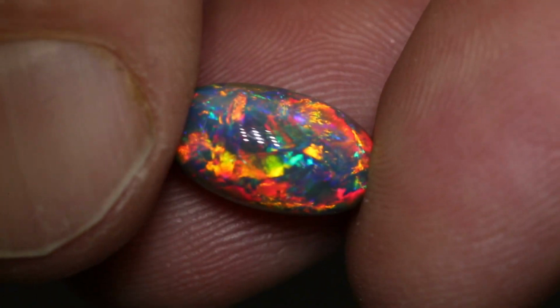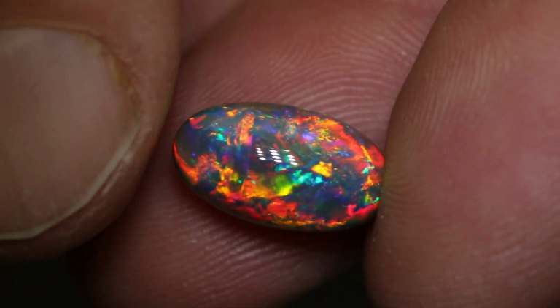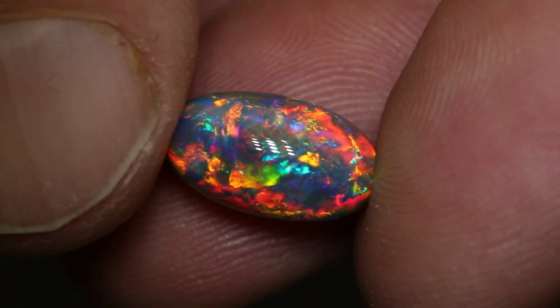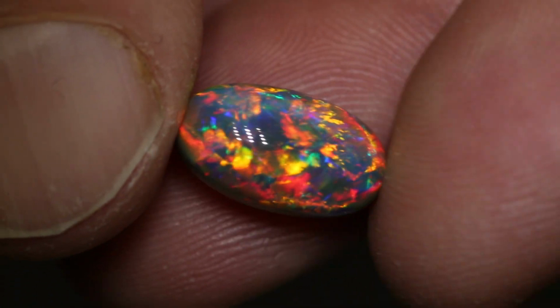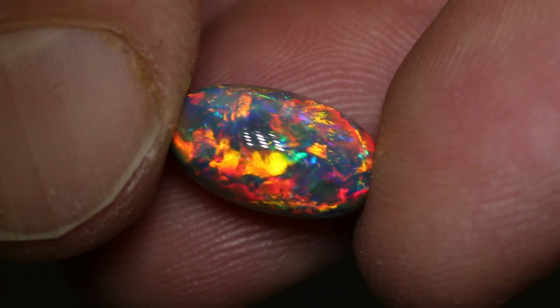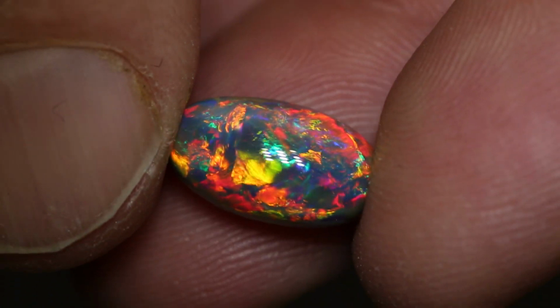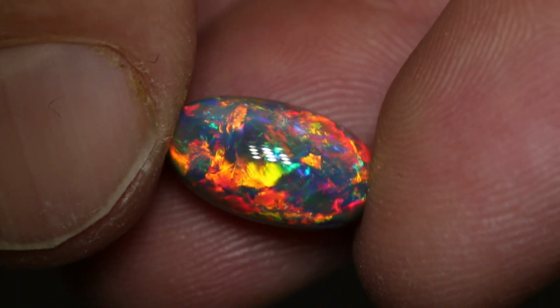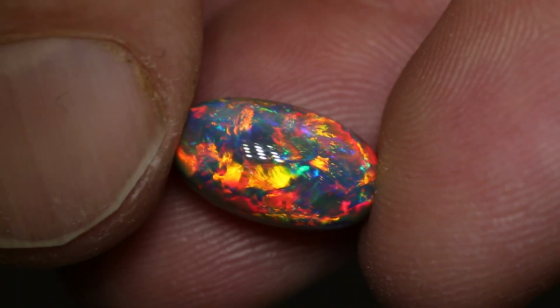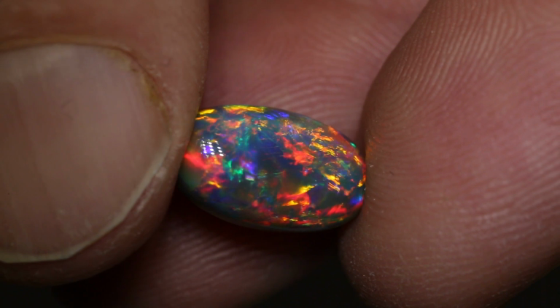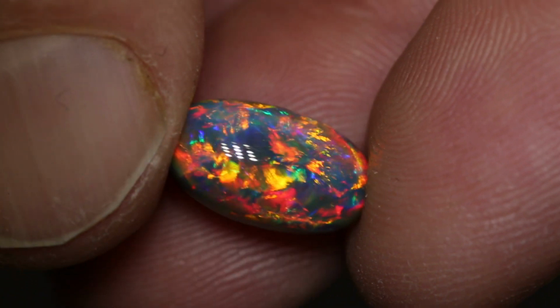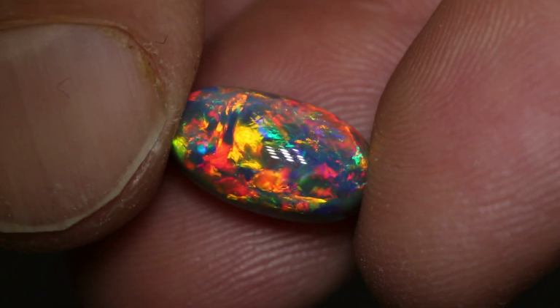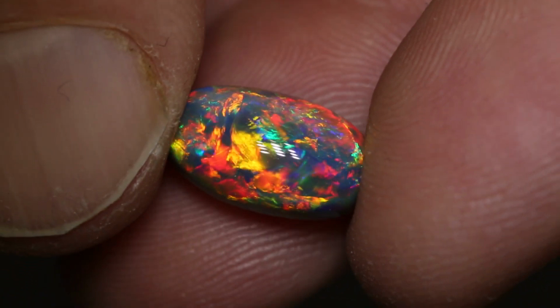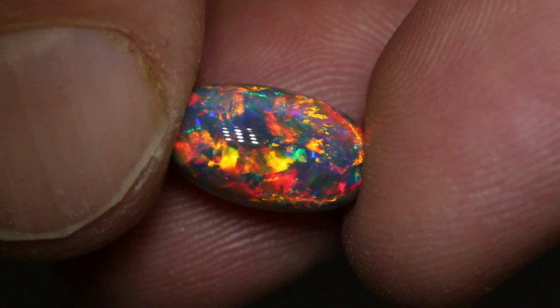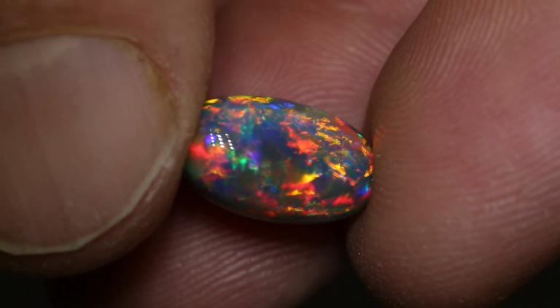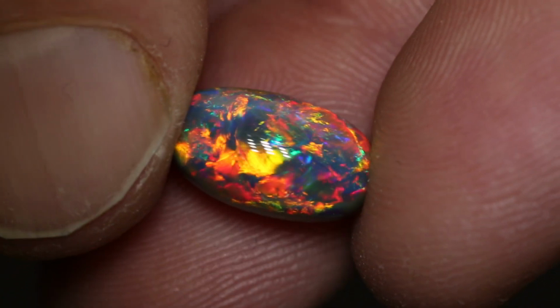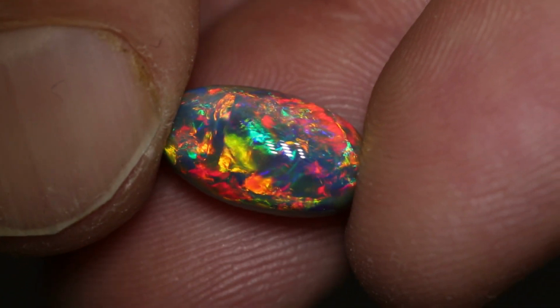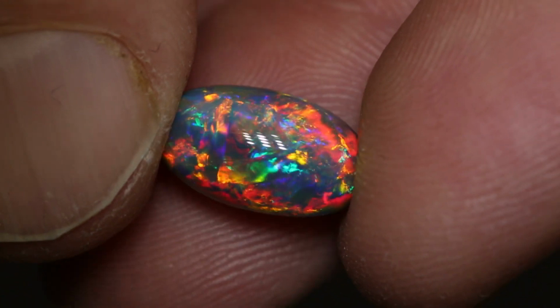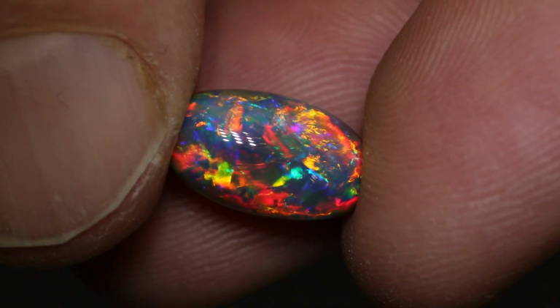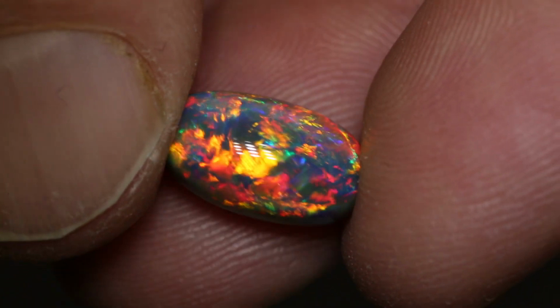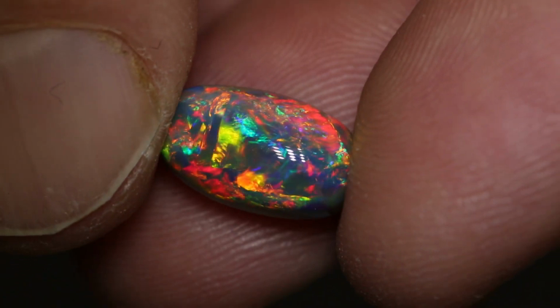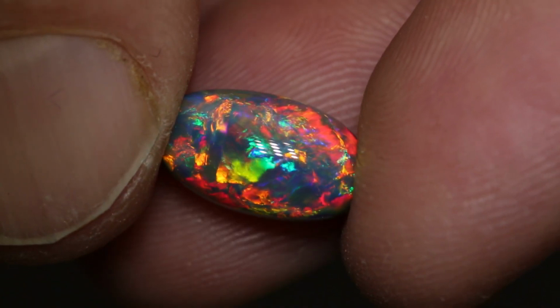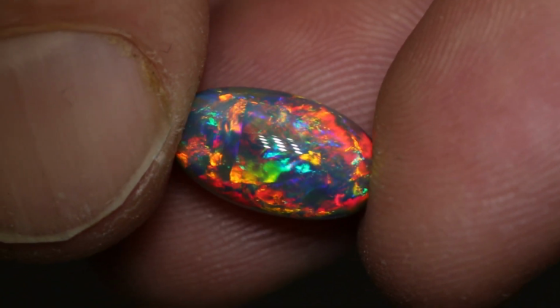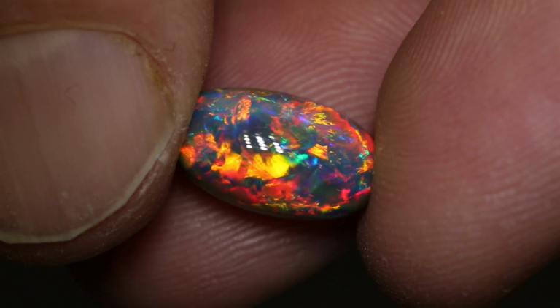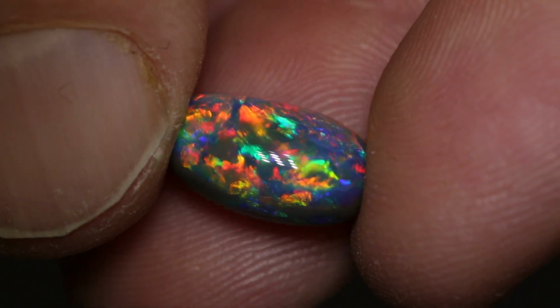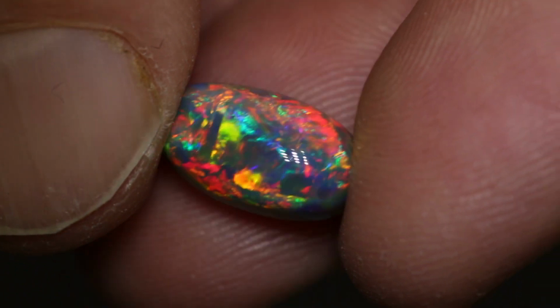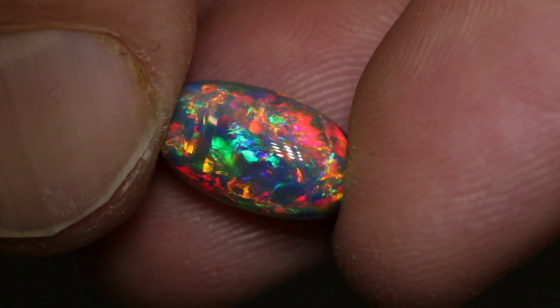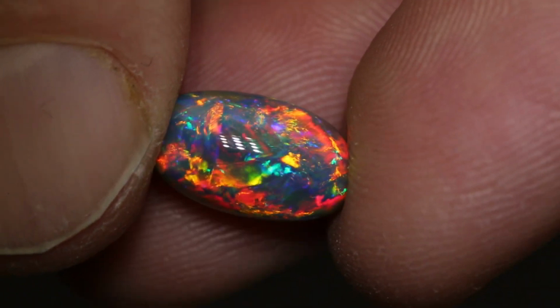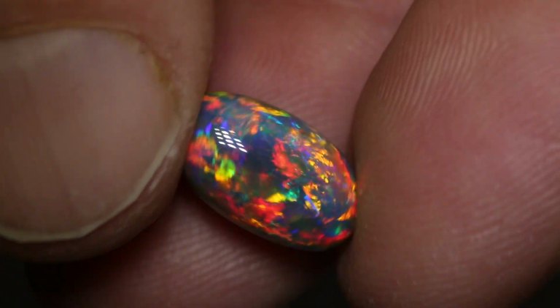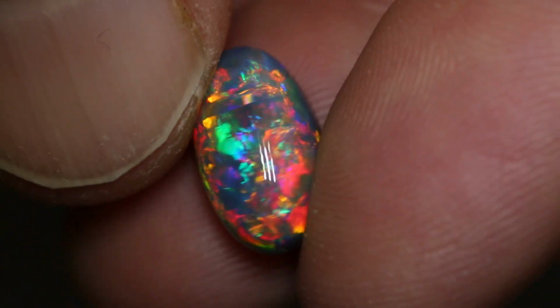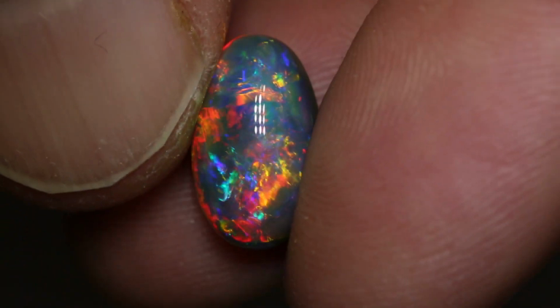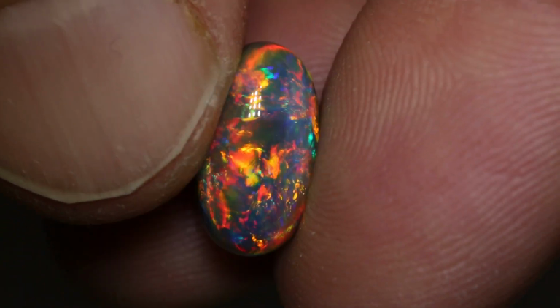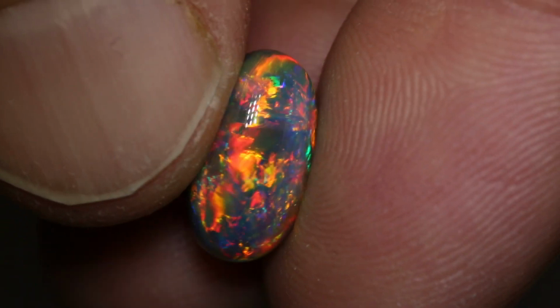It's an N4 with a brightness of 5. So much red — it's got pink, it's got orange, it's got light blue, dark blue, yellow, mauve.